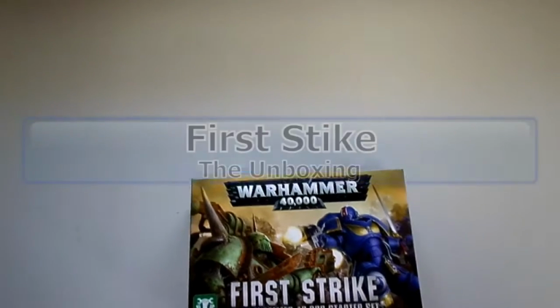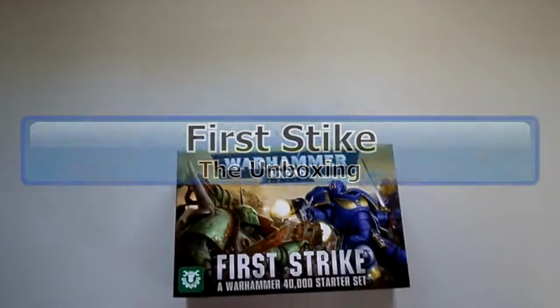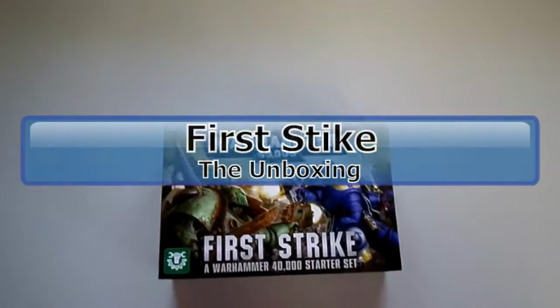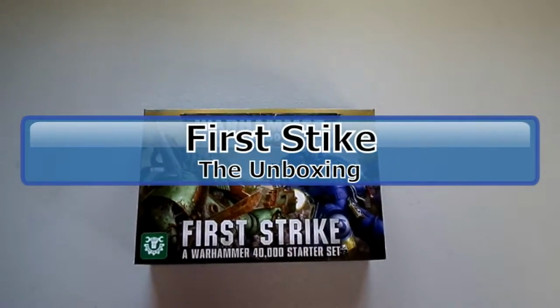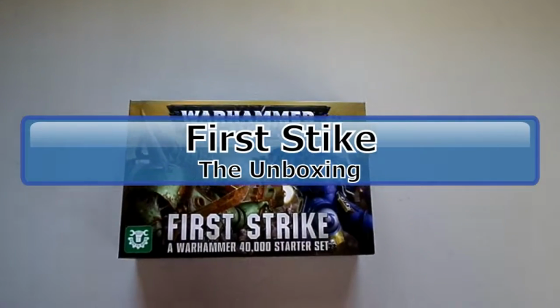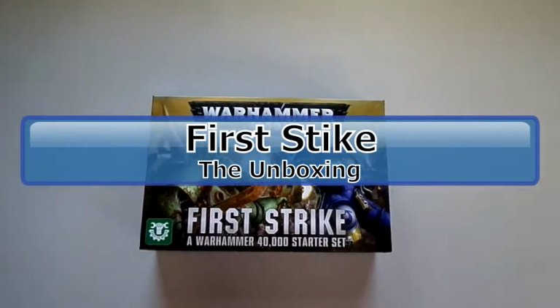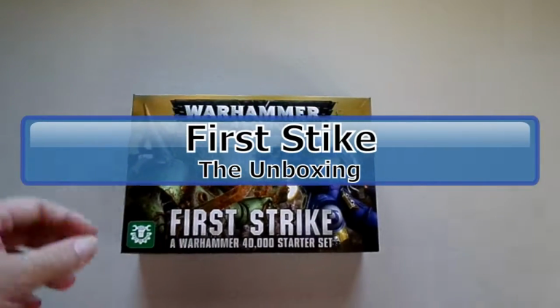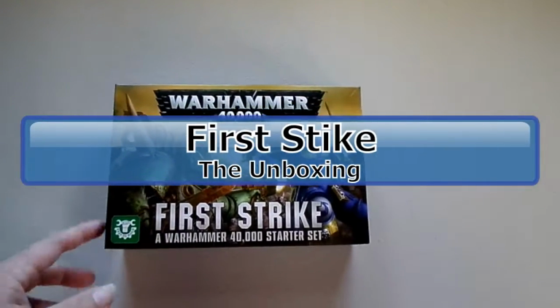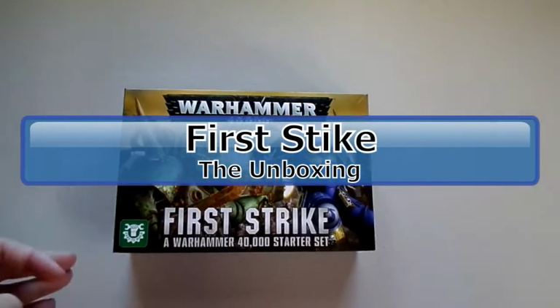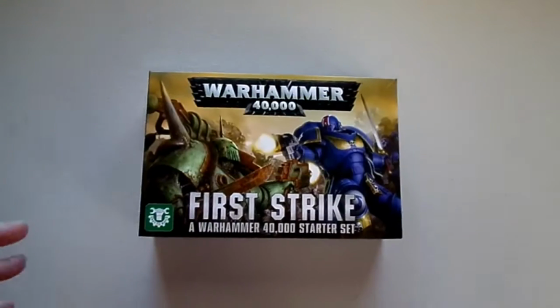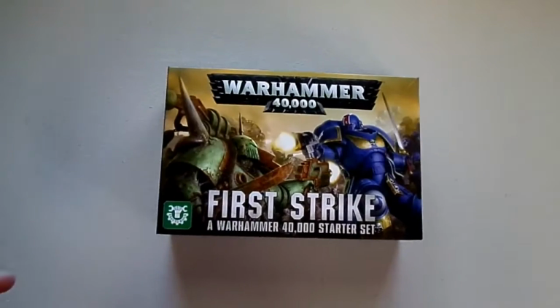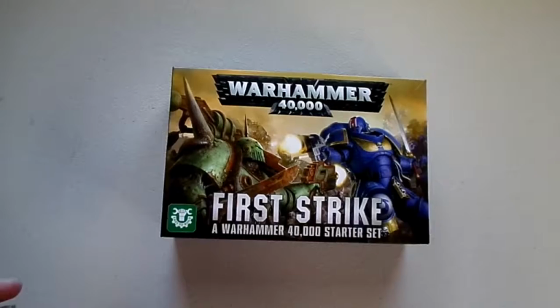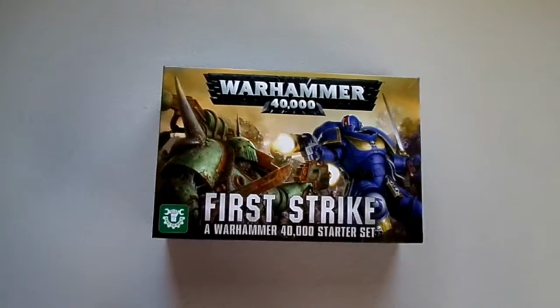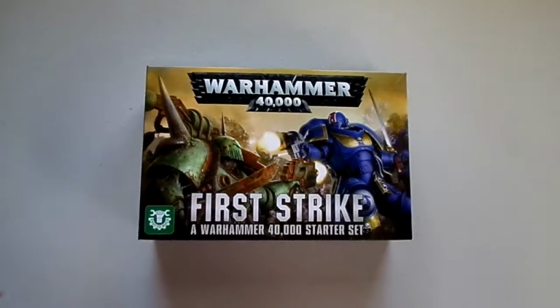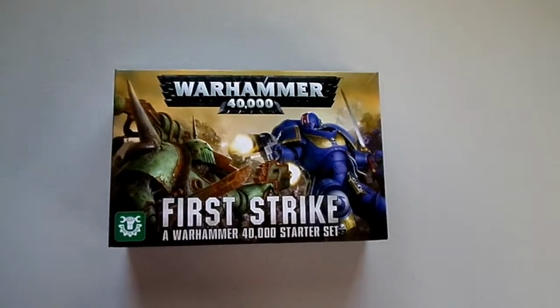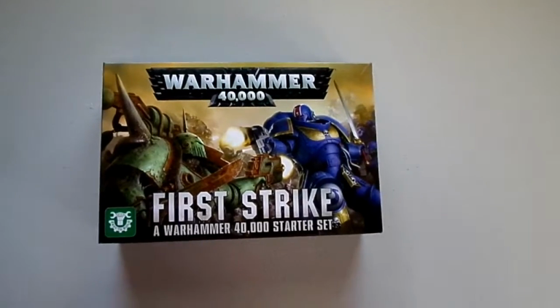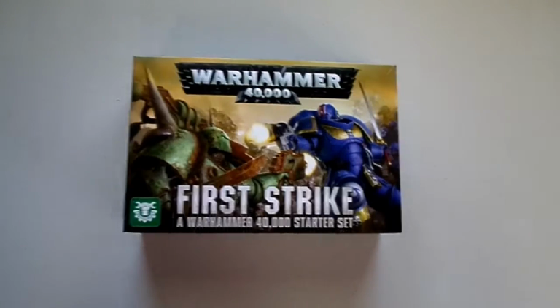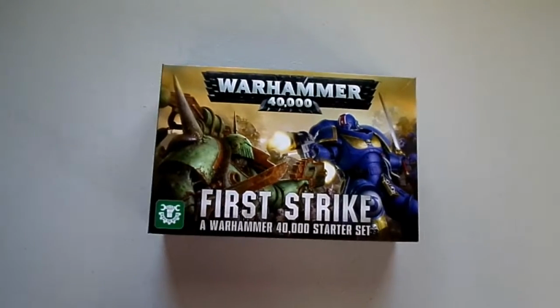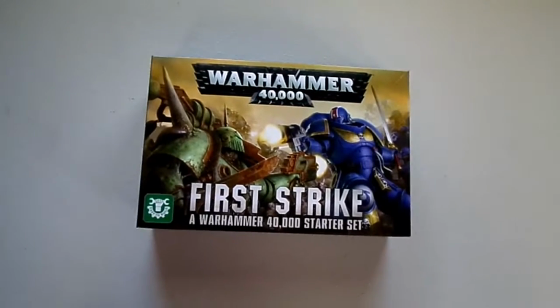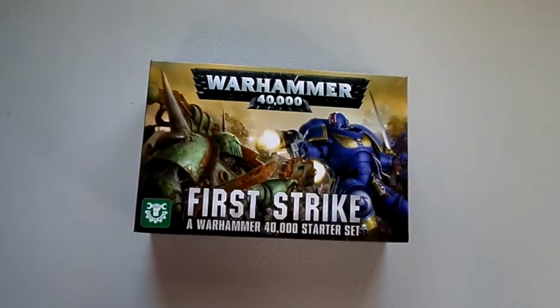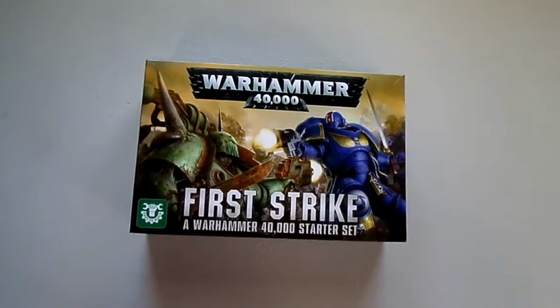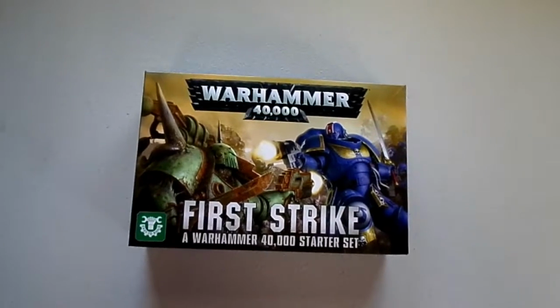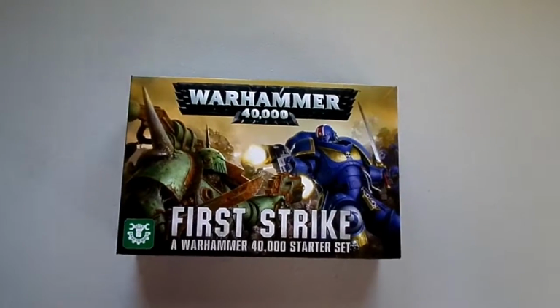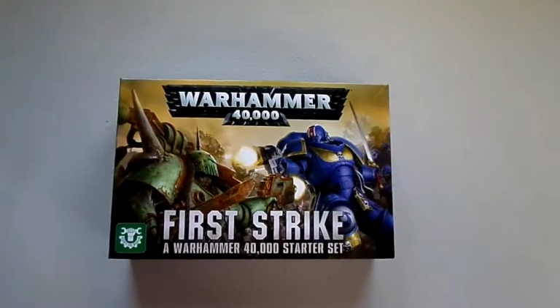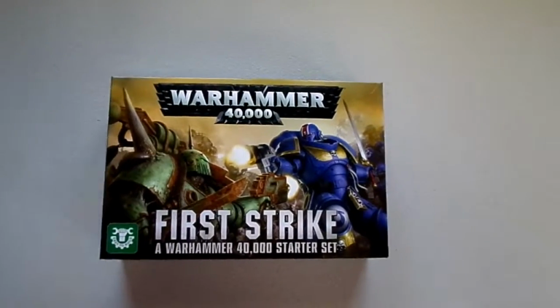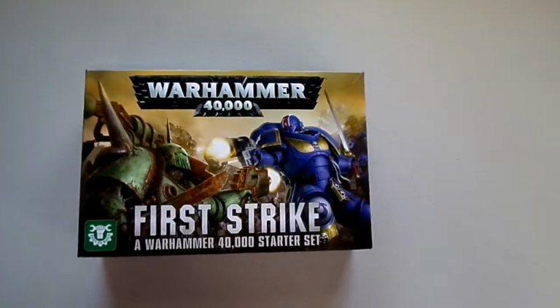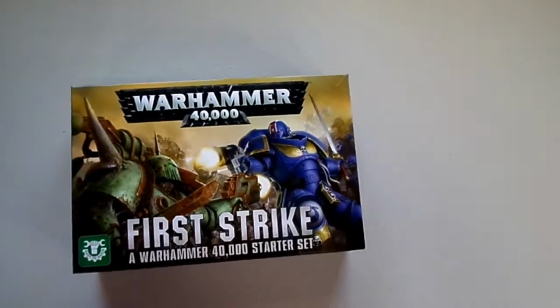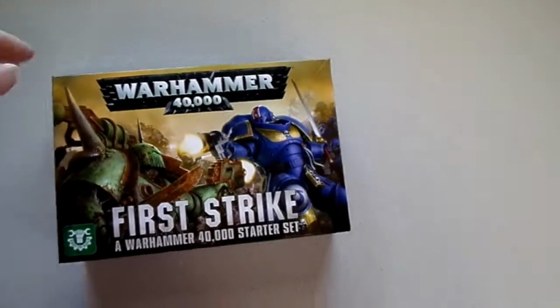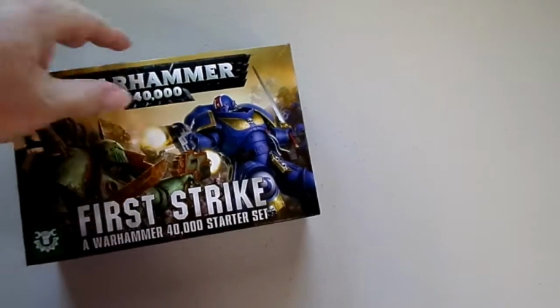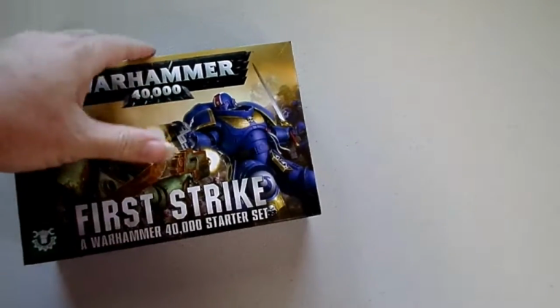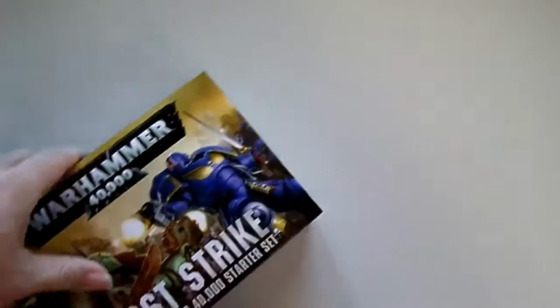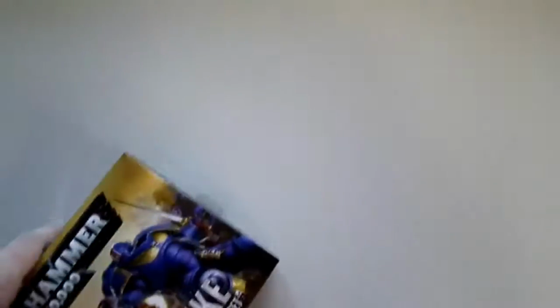What's up guys, Joffo here with another unboxing video. Today we're going to be doing the Warhammer 40k First Strike introductory box set.